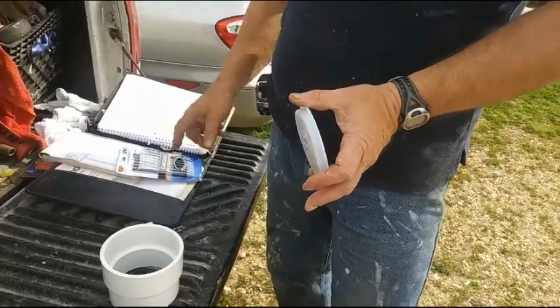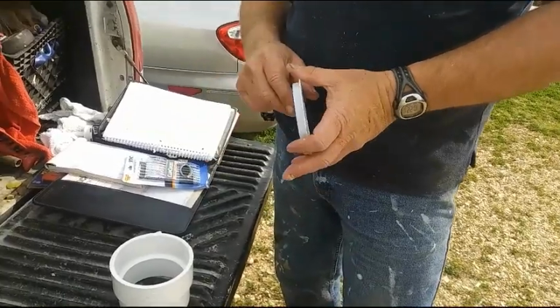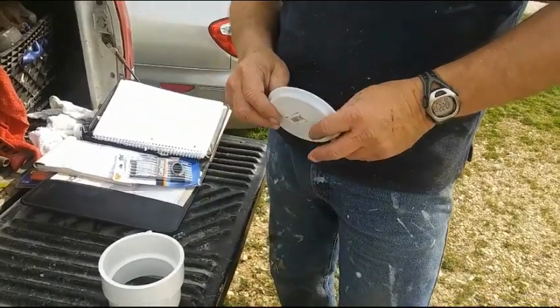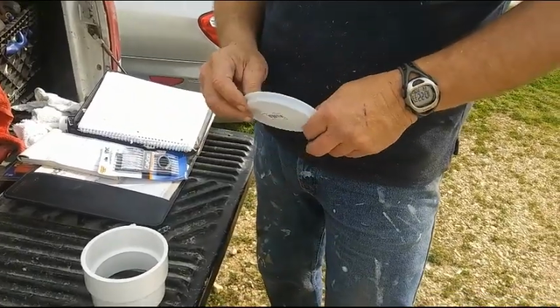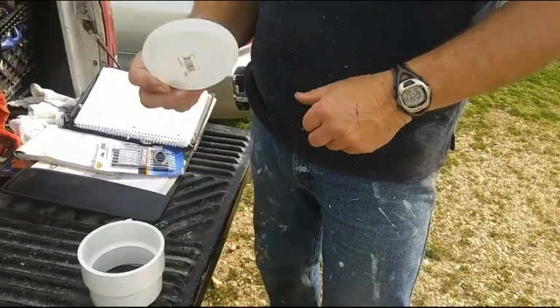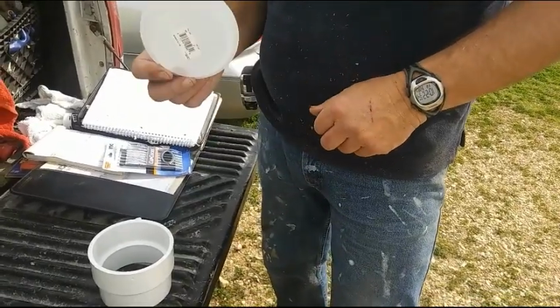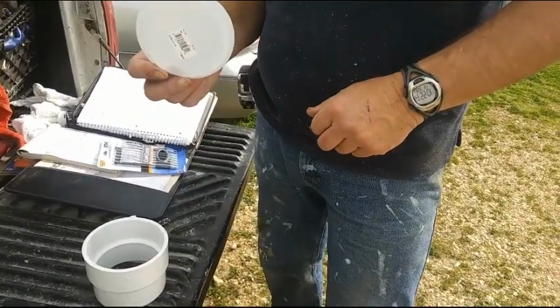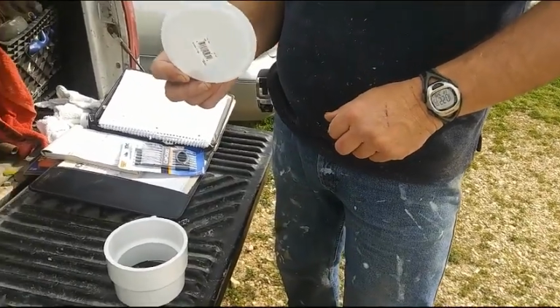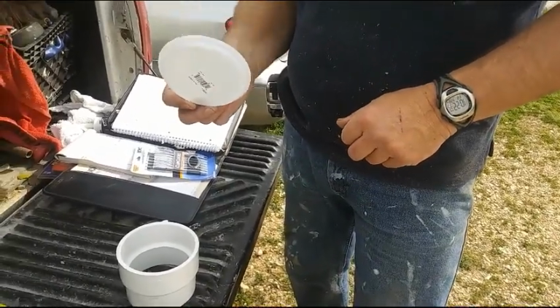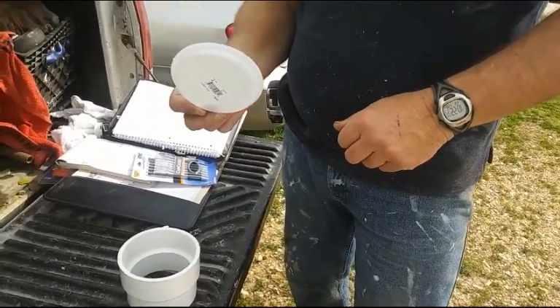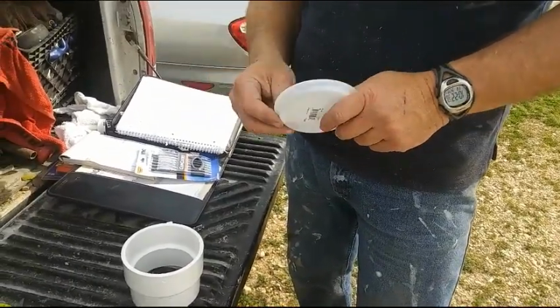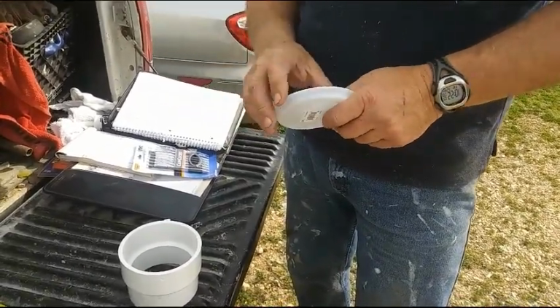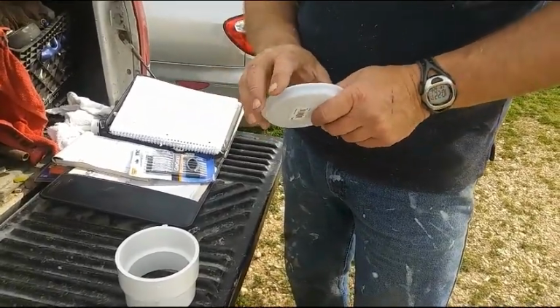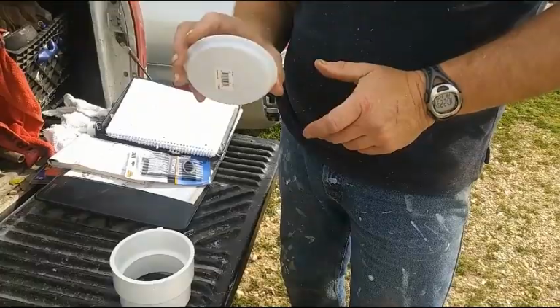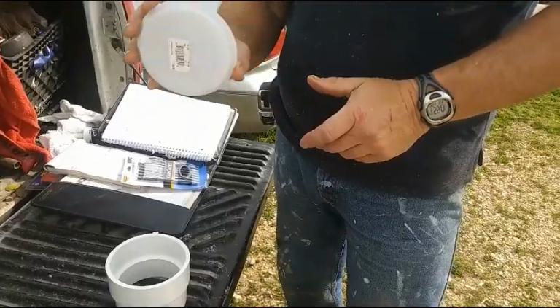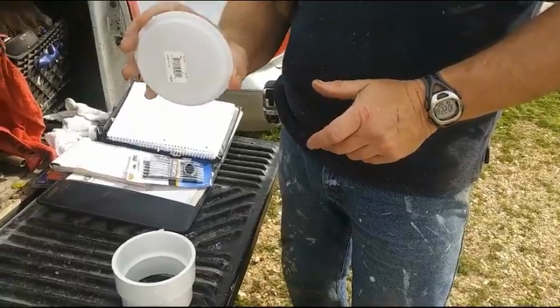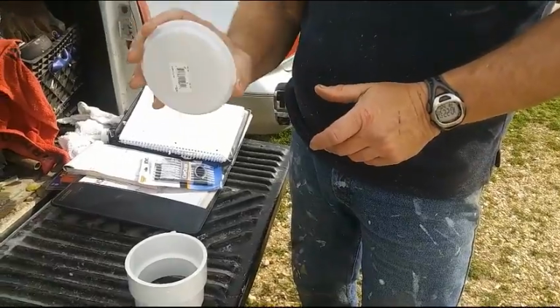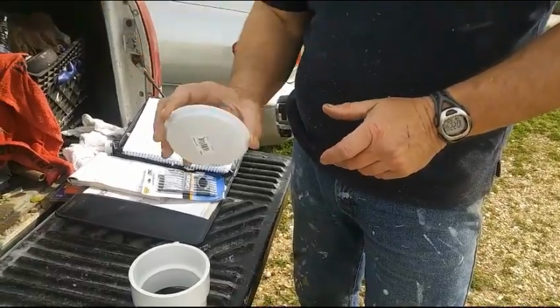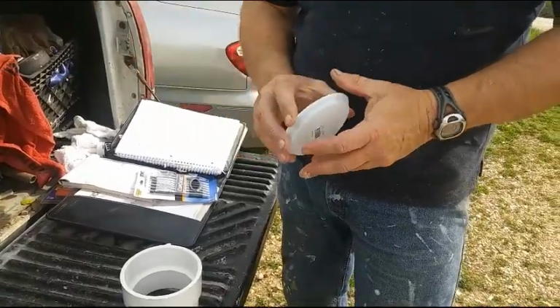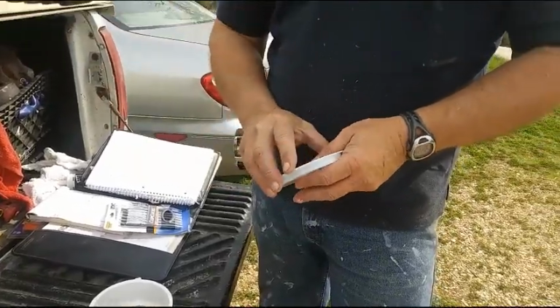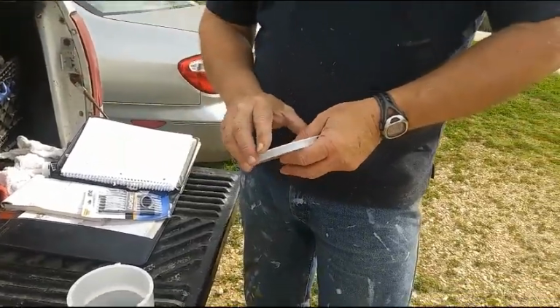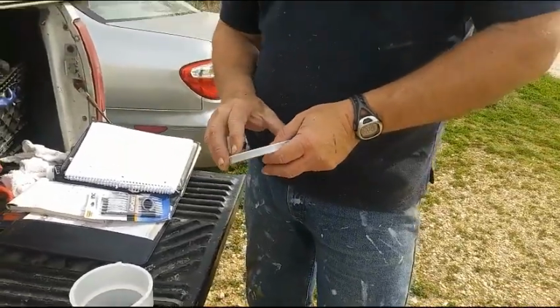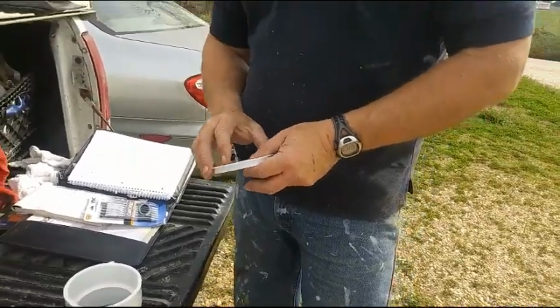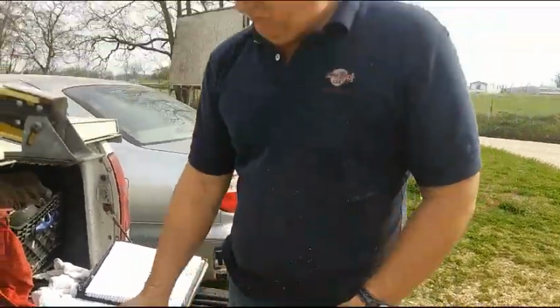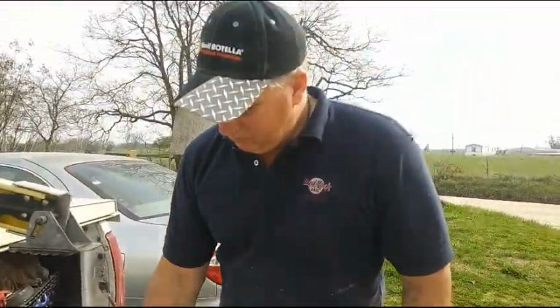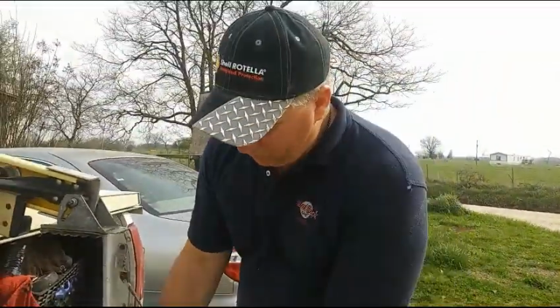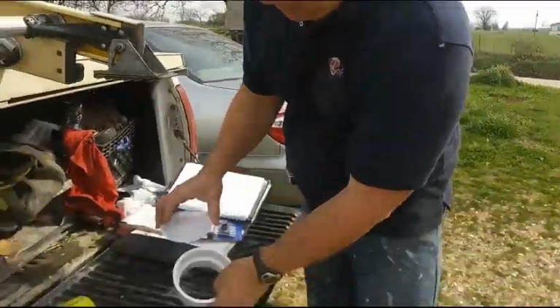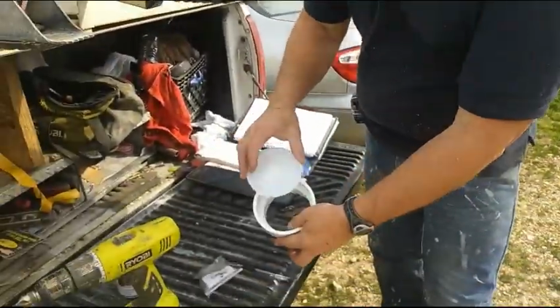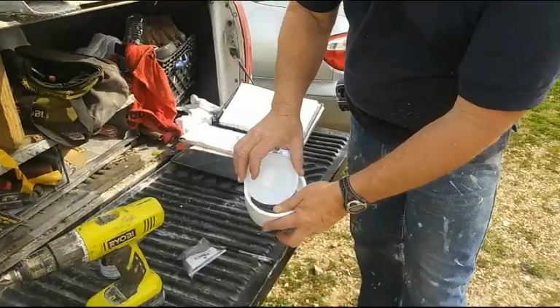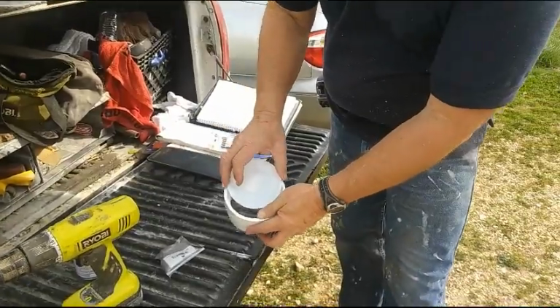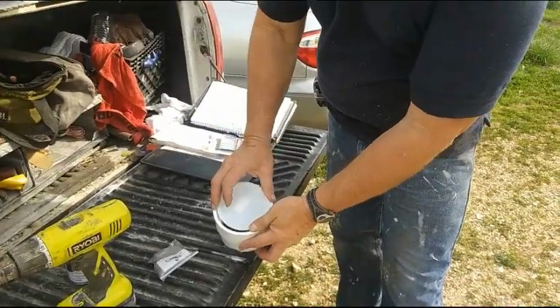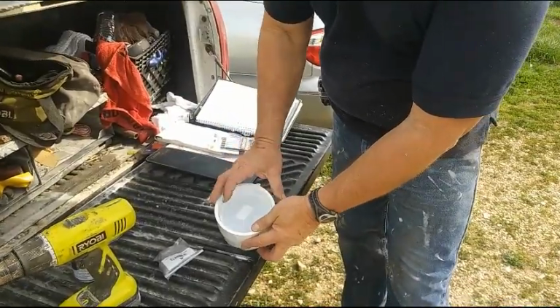This is a test cap — a 4-inch DWV test cap — and that will fit right in there. We're going to glue that.